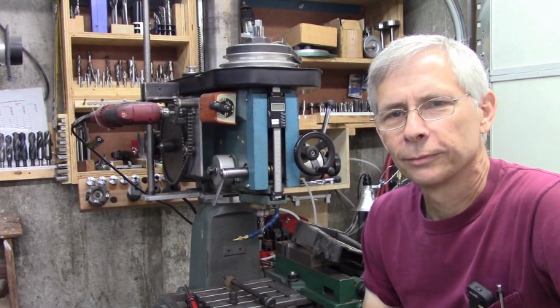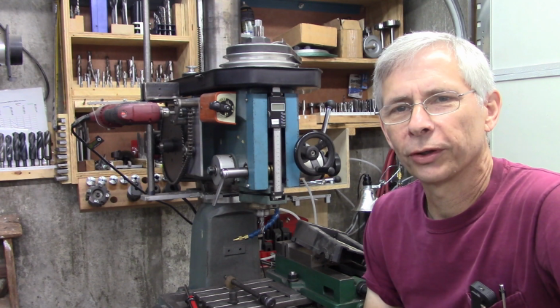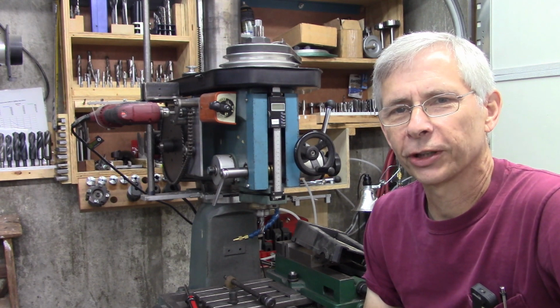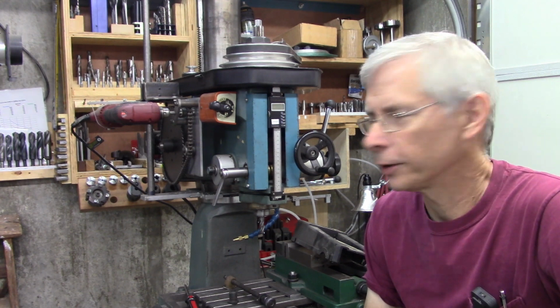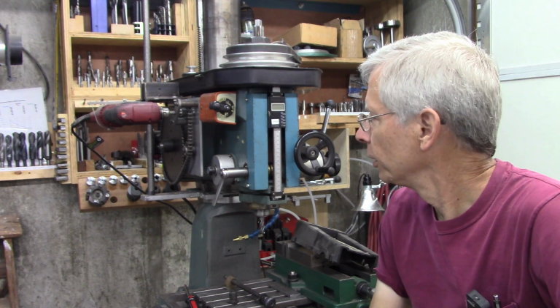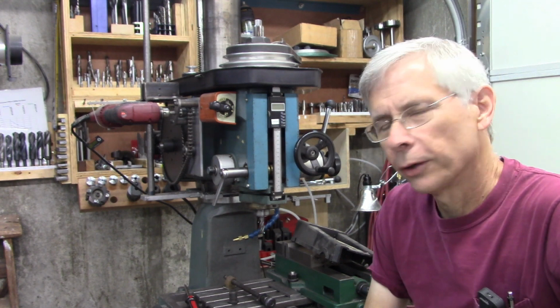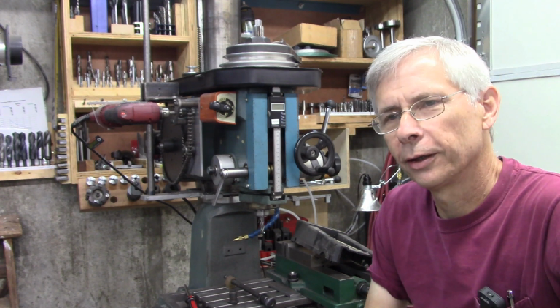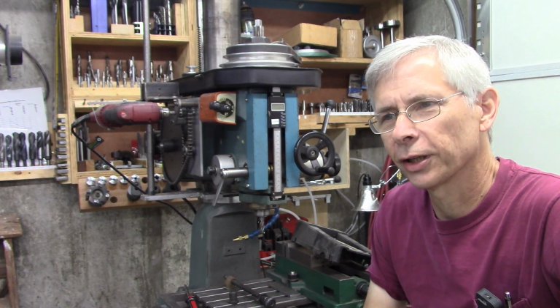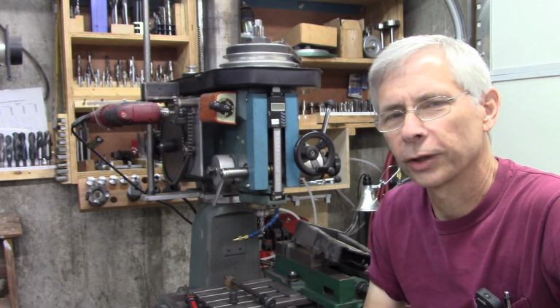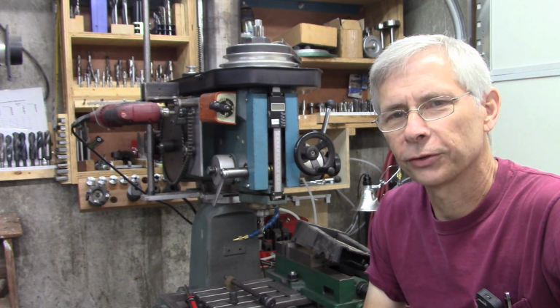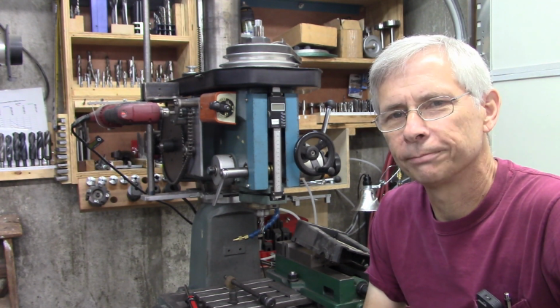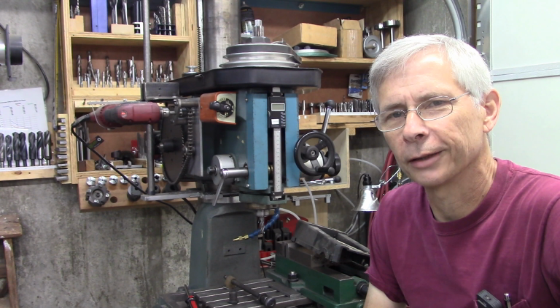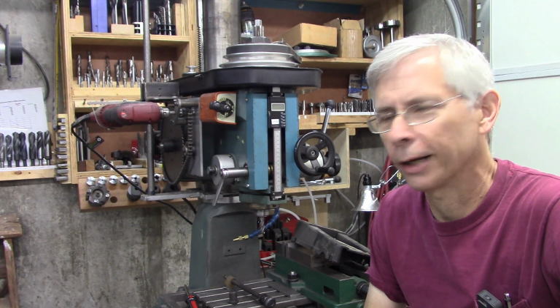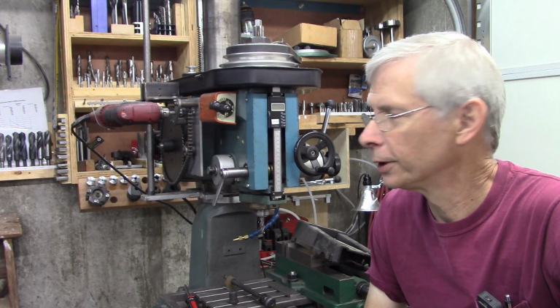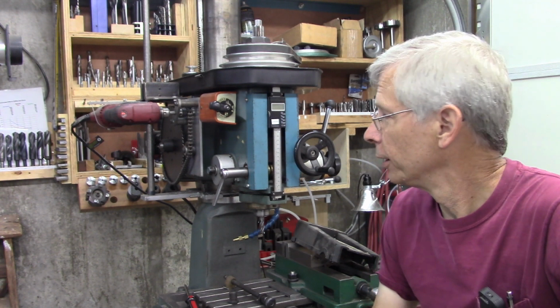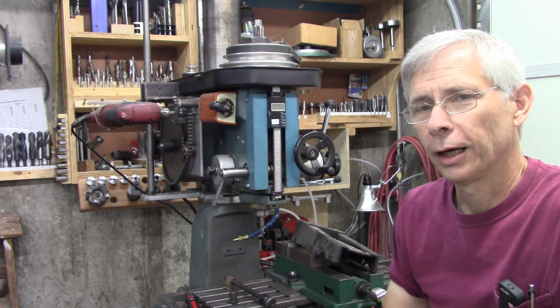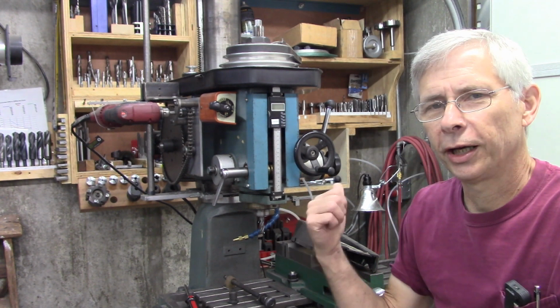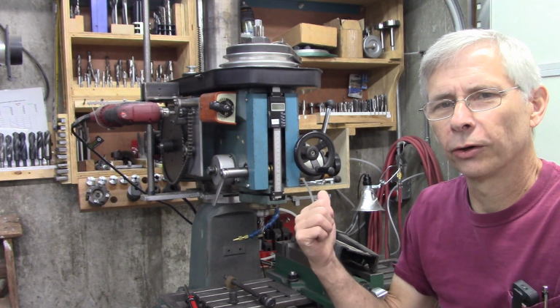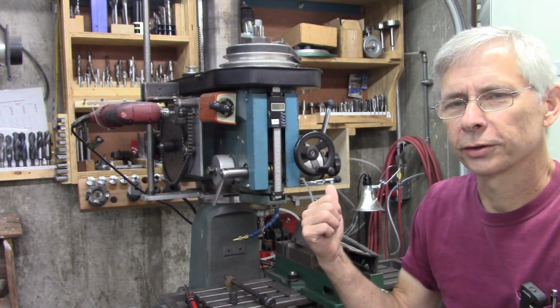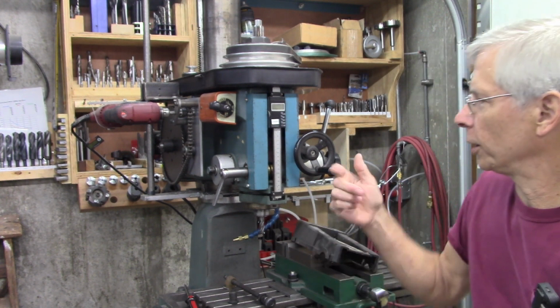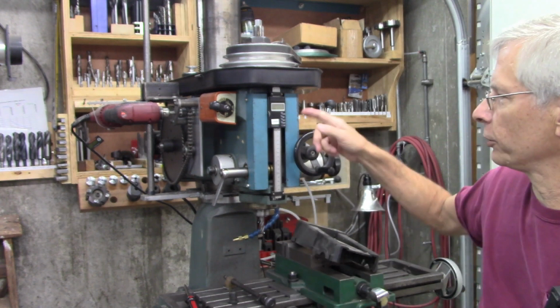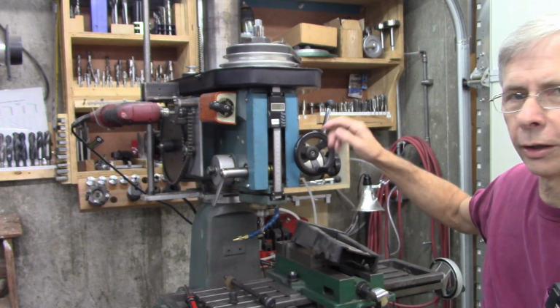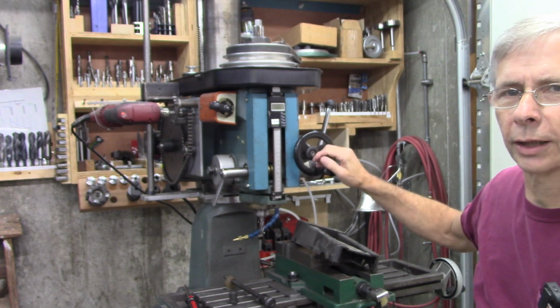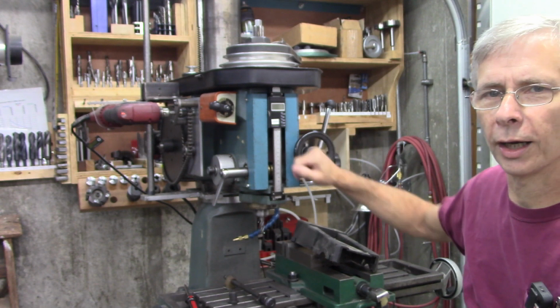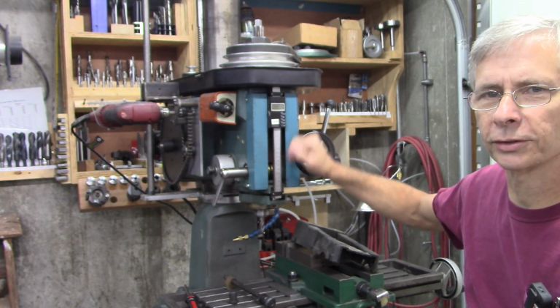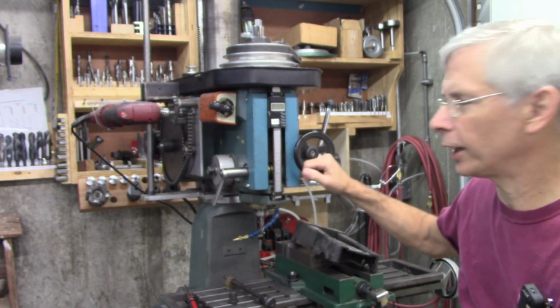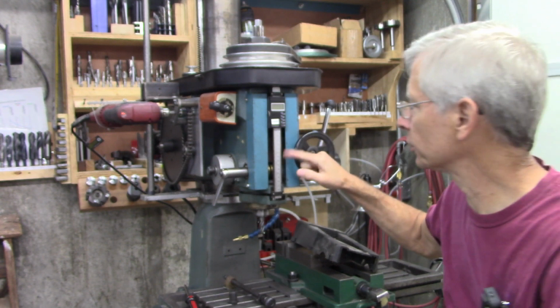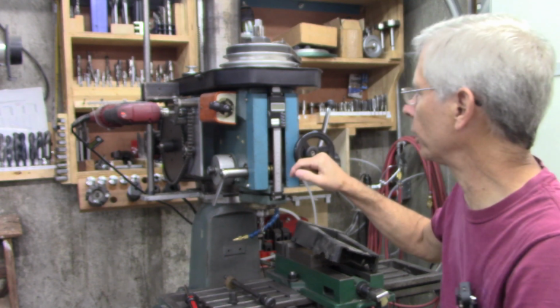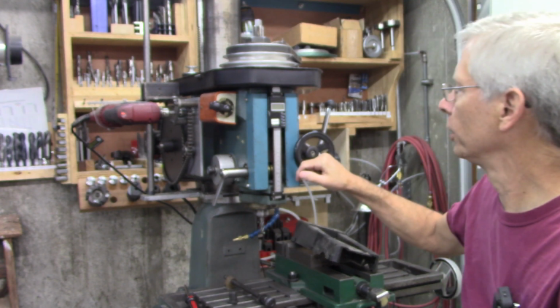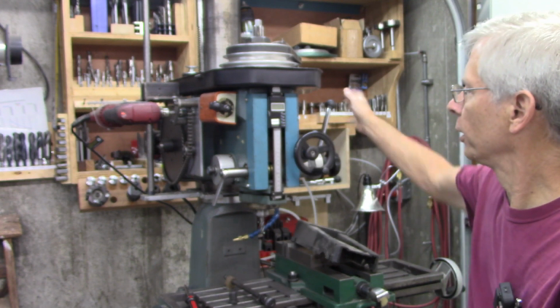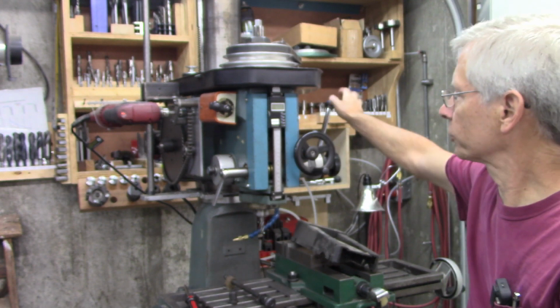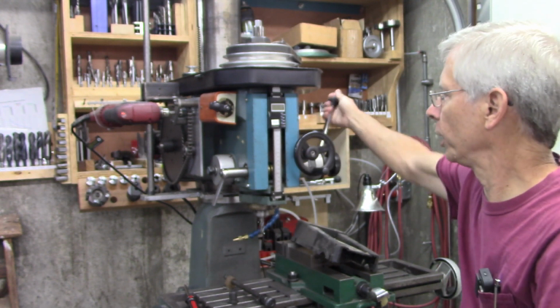Hello and thanks for joining me. Well, occasionally I don't get things right — yeah, that happens. I put a DRO on this, a down DRO — I guess that's a Z-axis DRO — and it works really well.